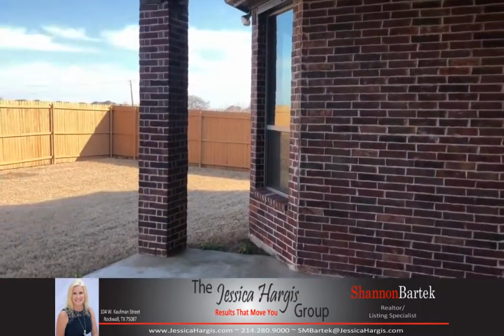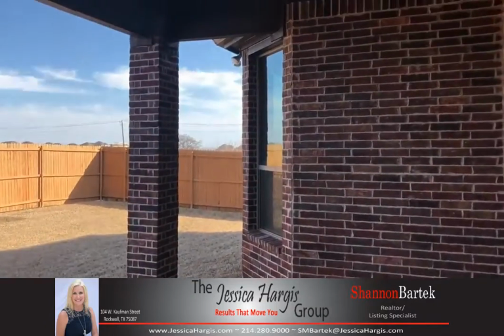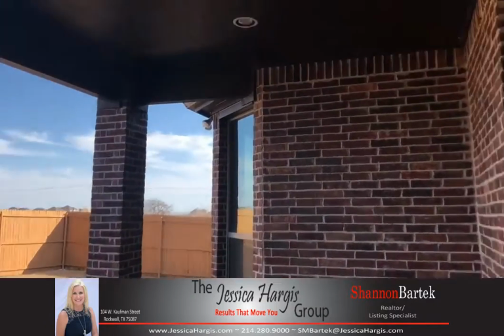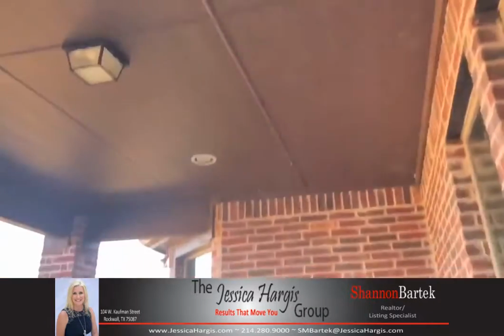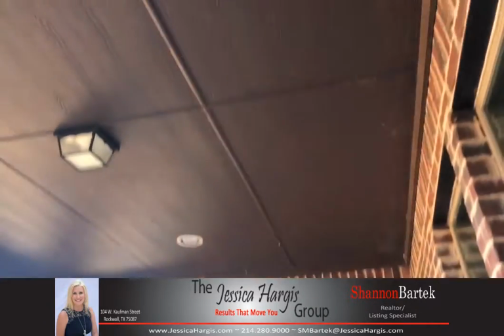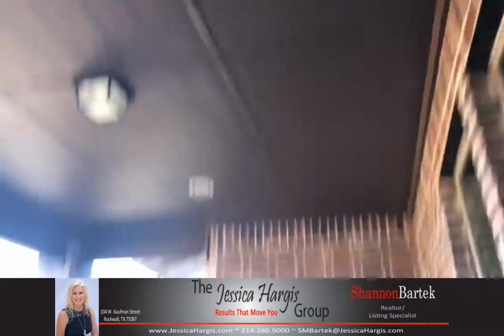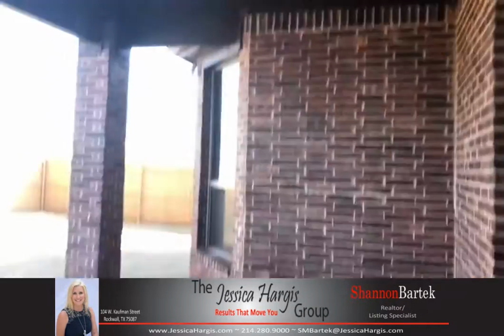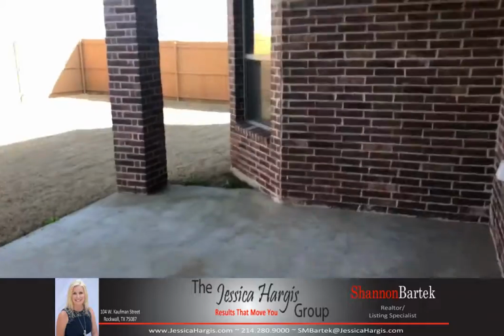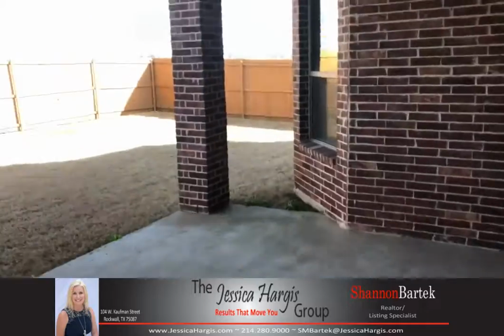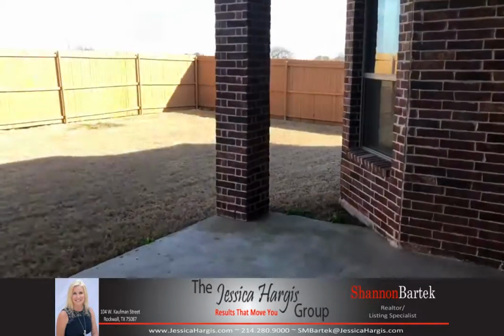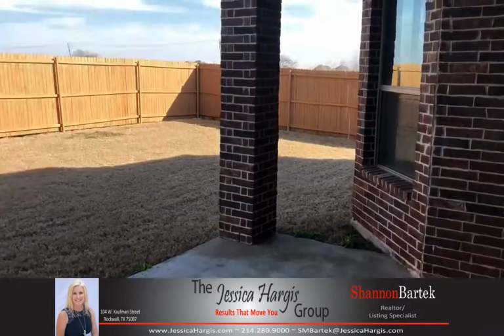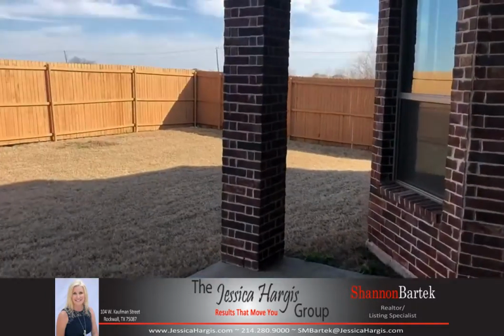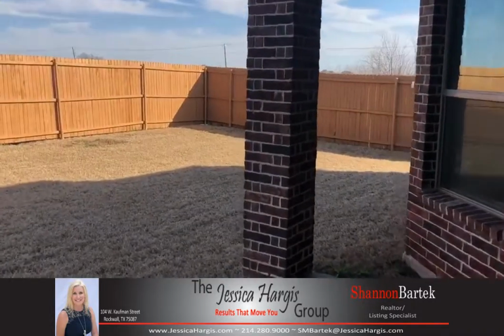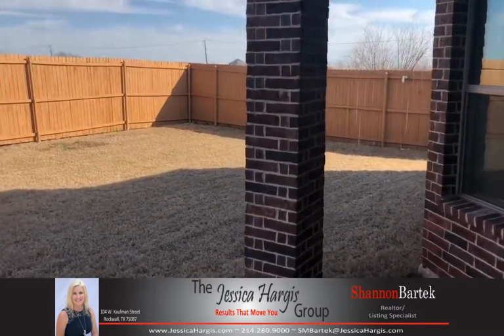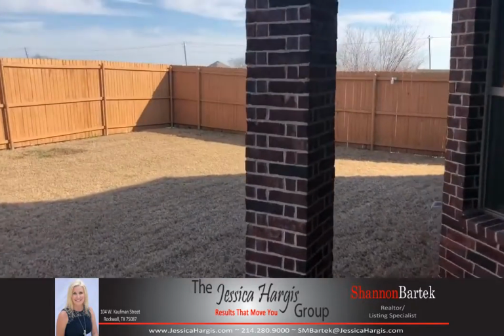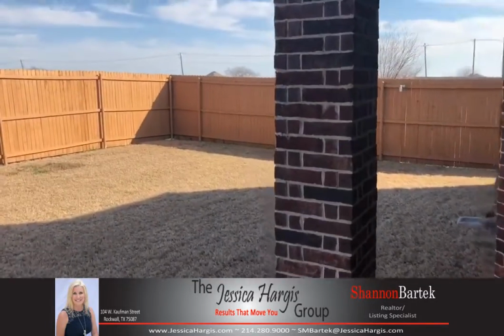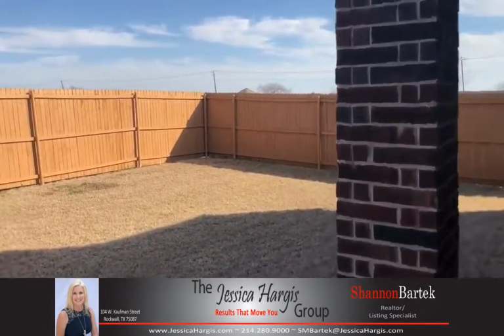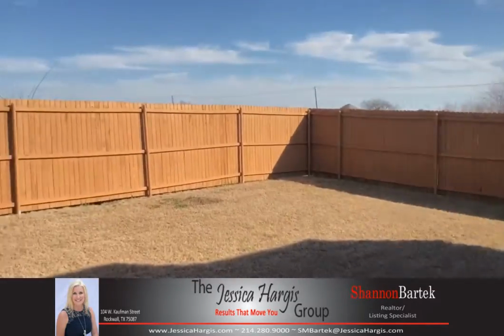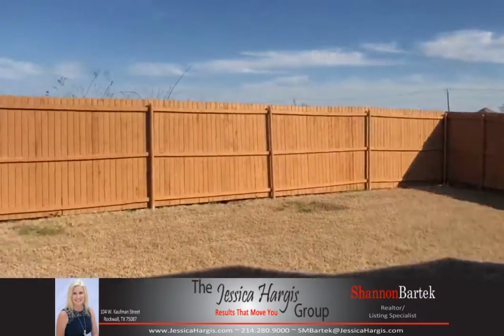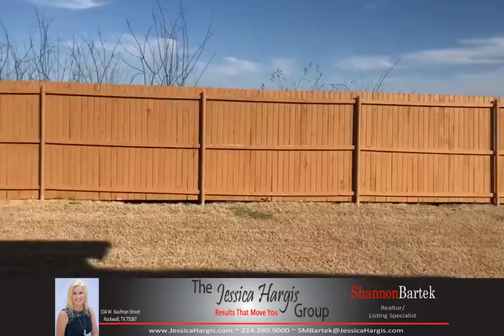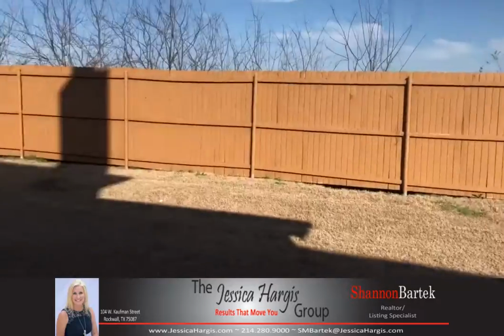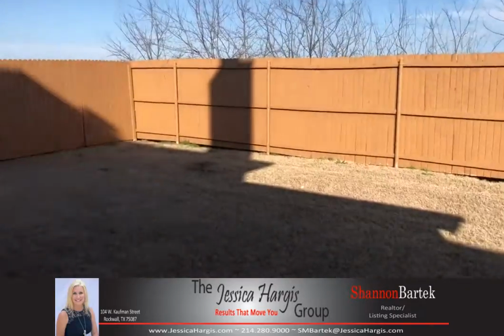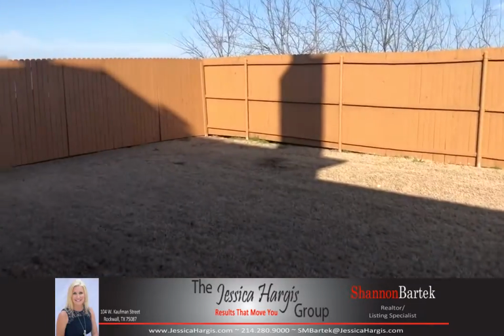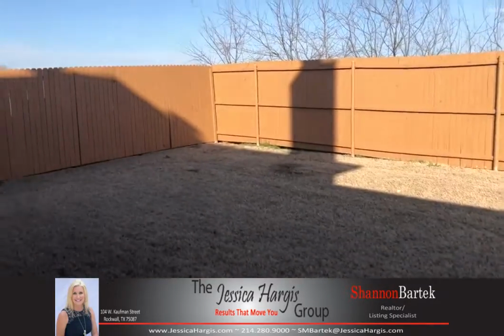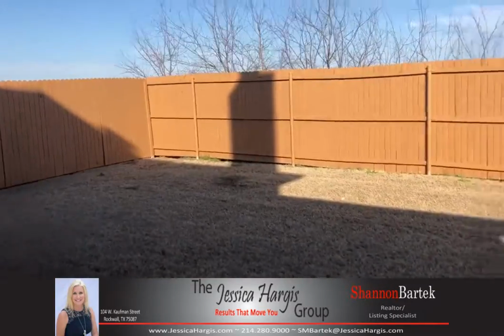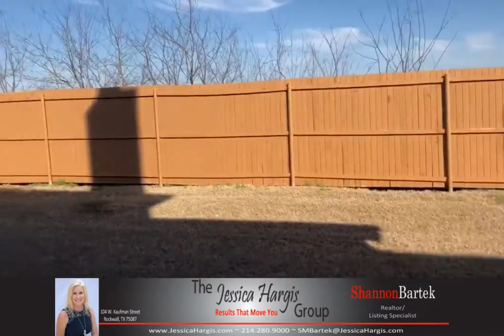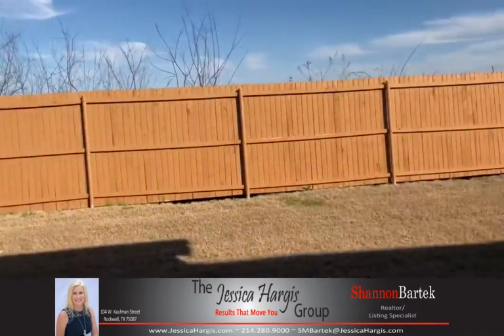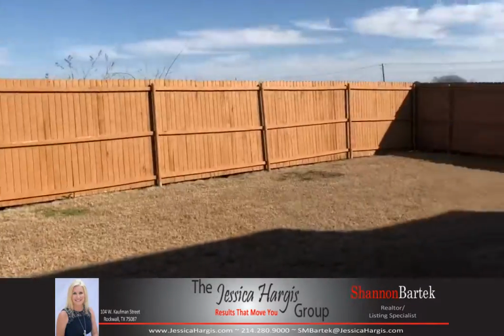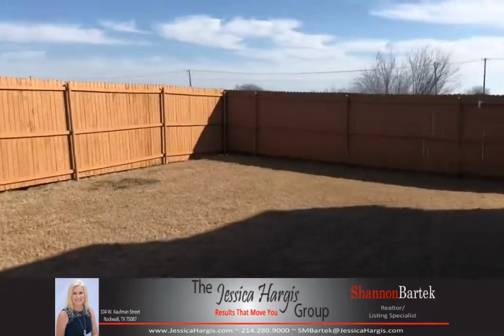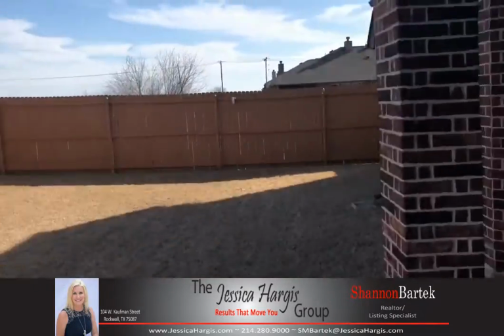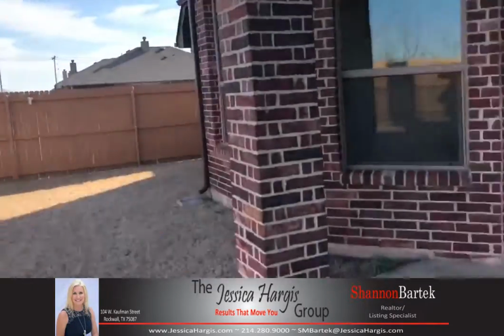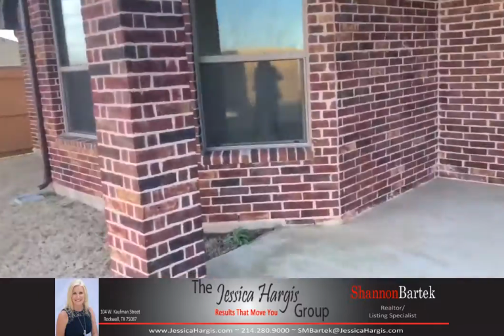This property also has a nice covered porch and a nice sized backyard. This would be great for entertaining.